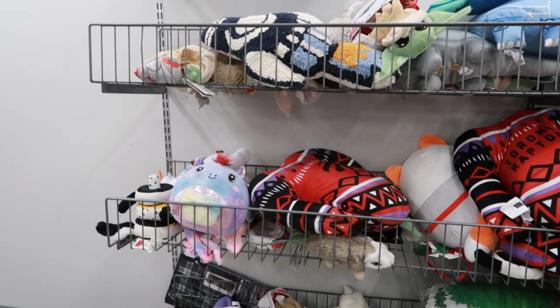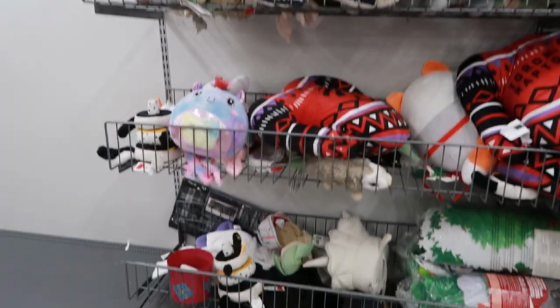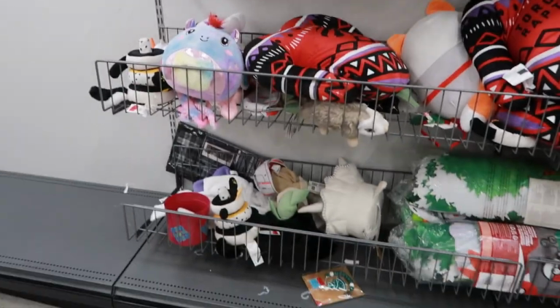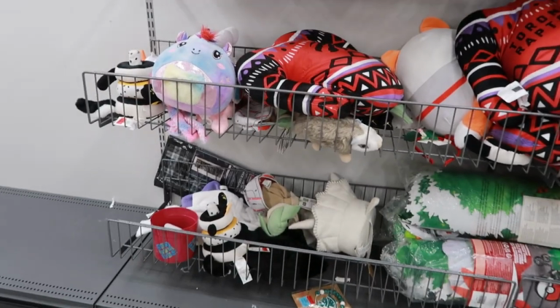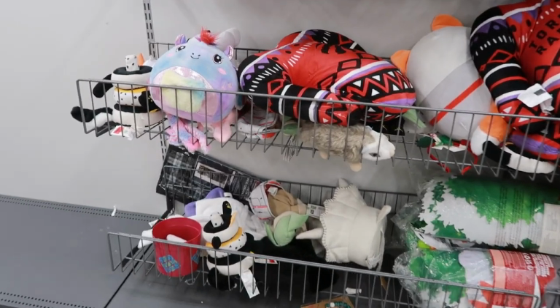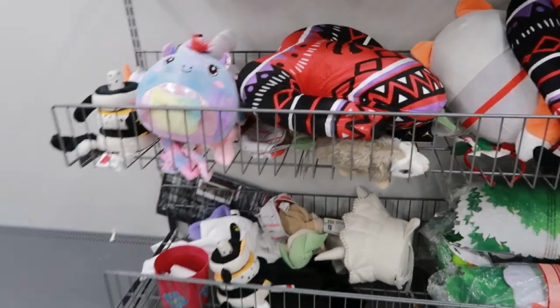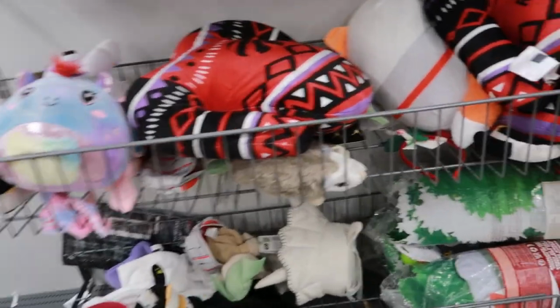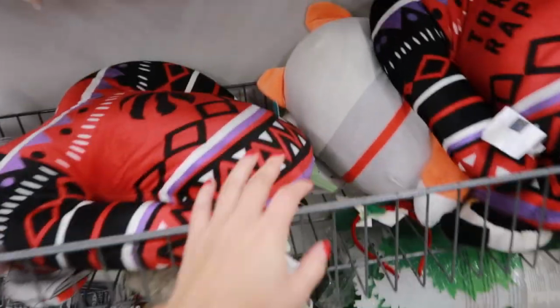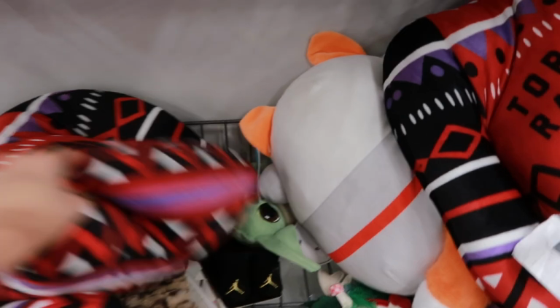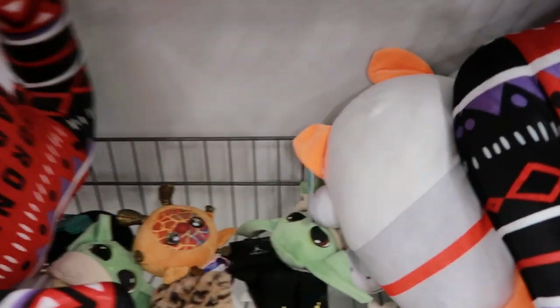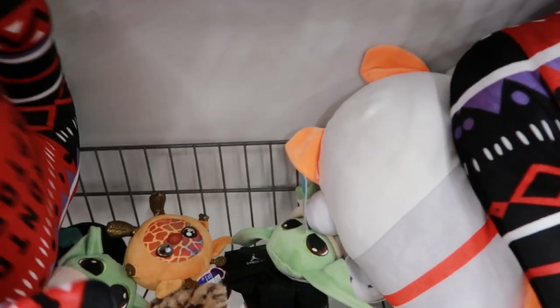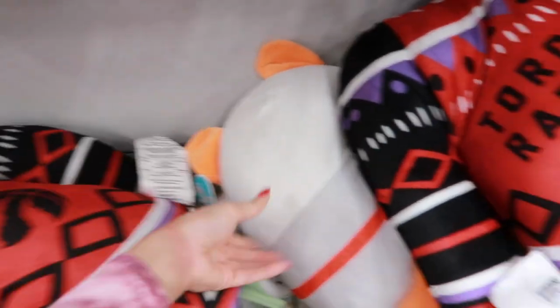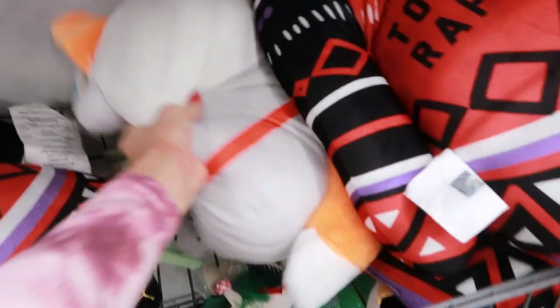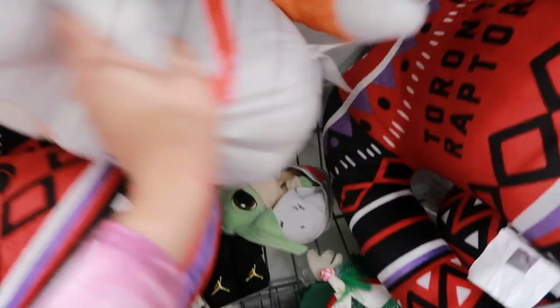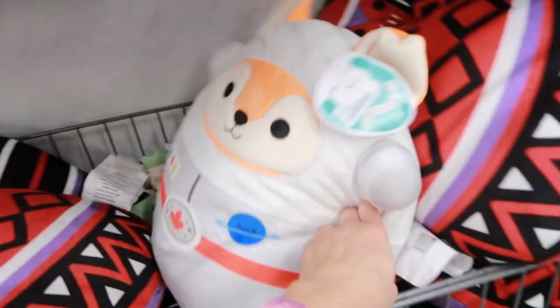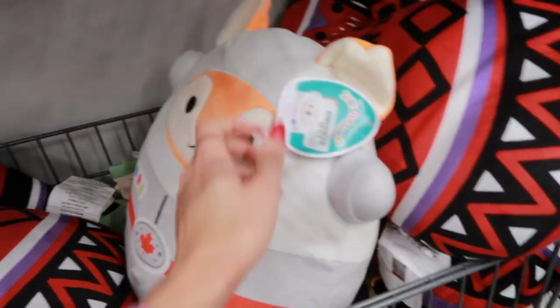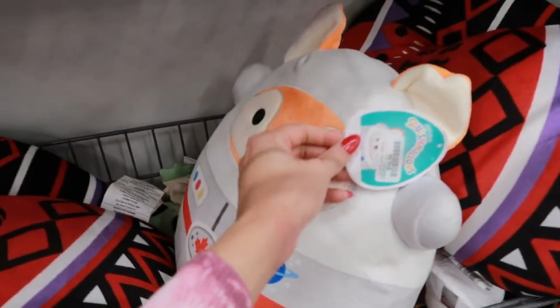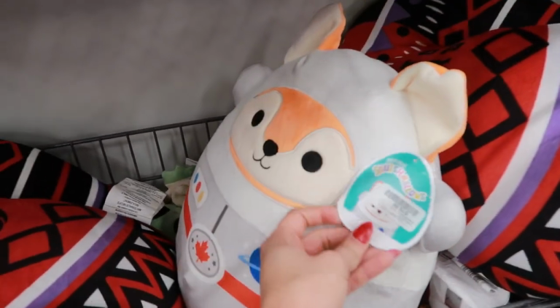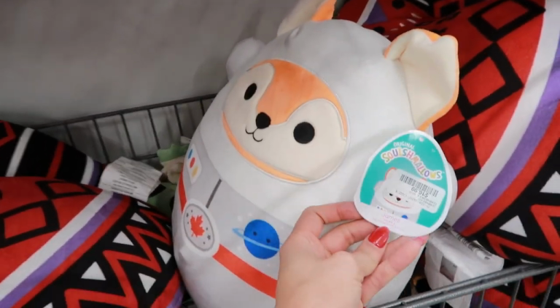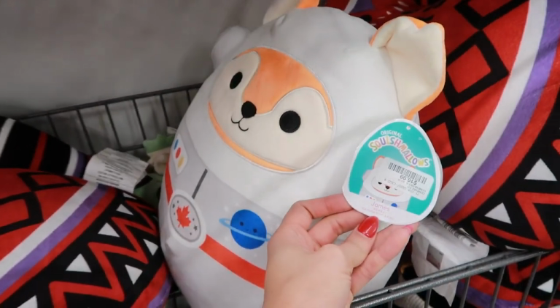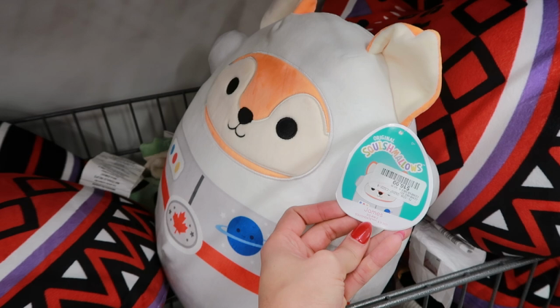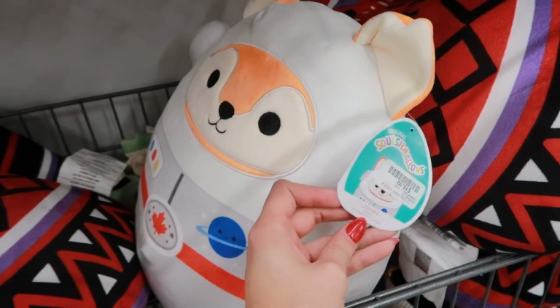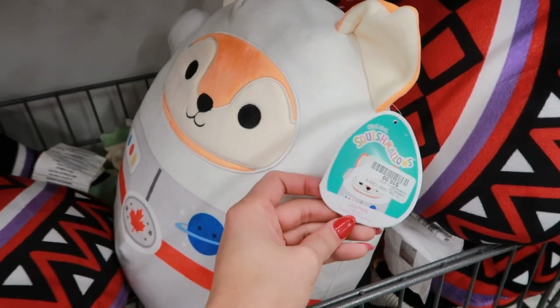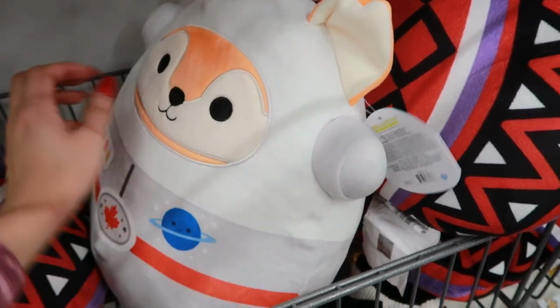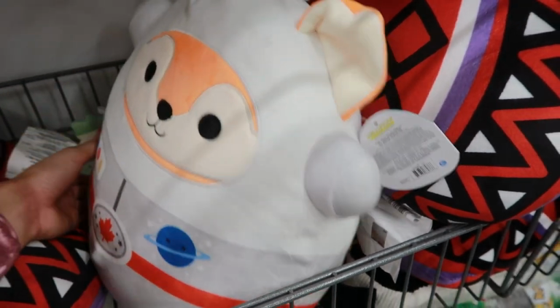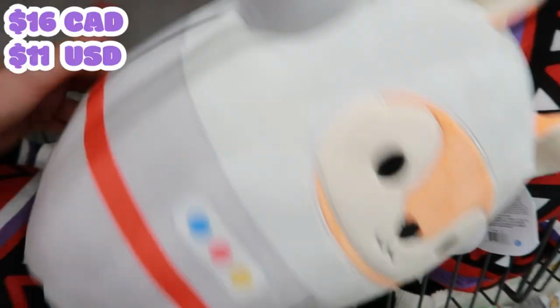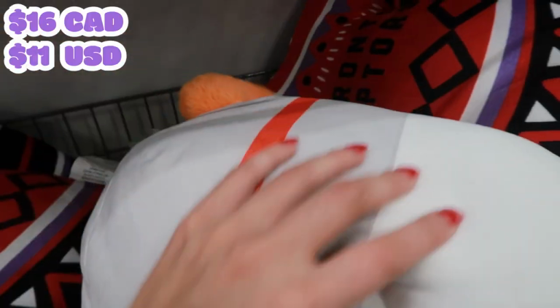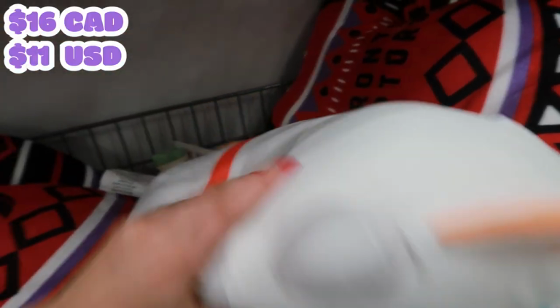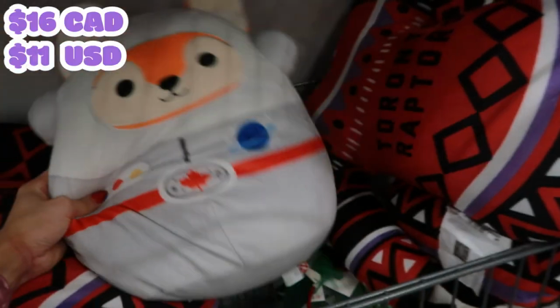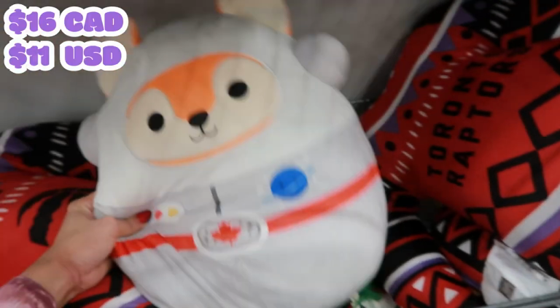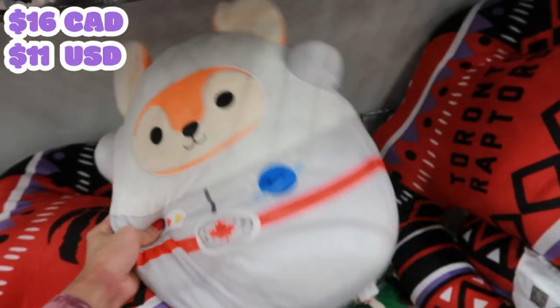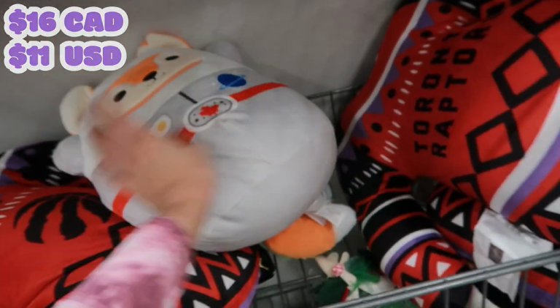Here's a look at their plushies. Everything is a mess. I only see one squishy - we have a James the astronaut going for $16. This is a 12-inch.